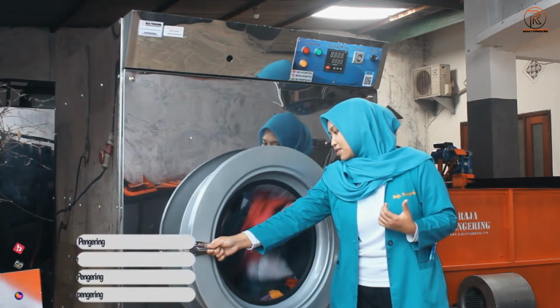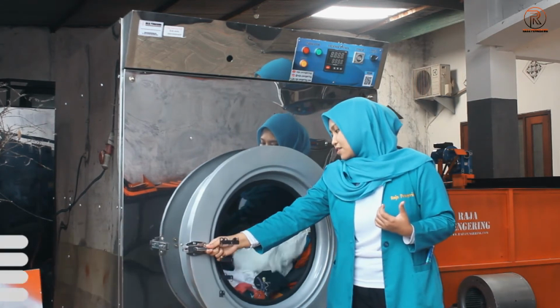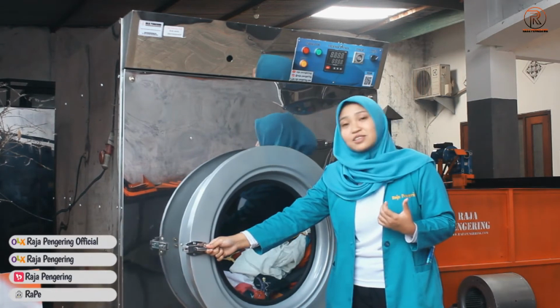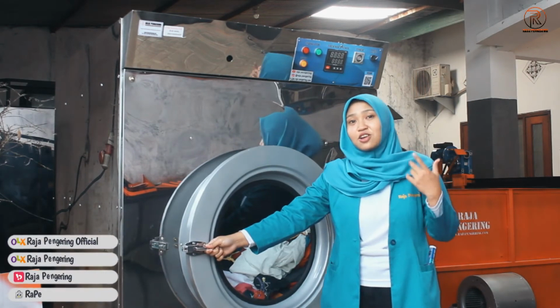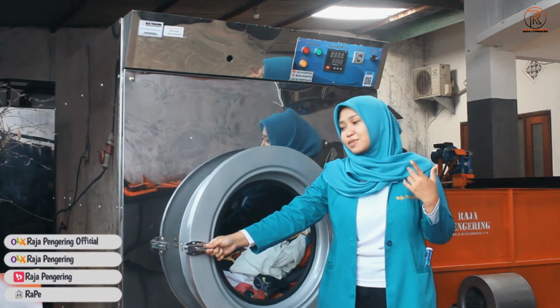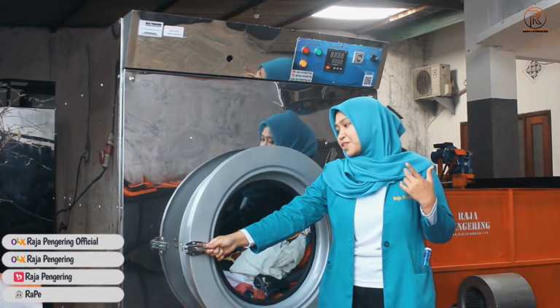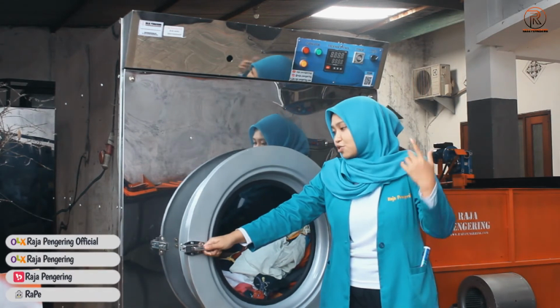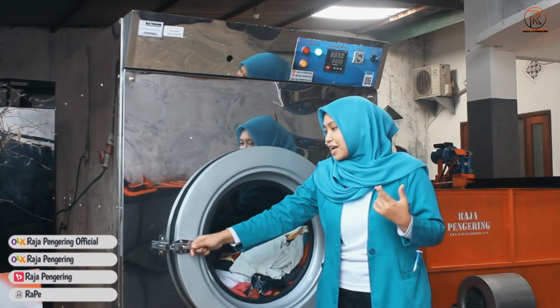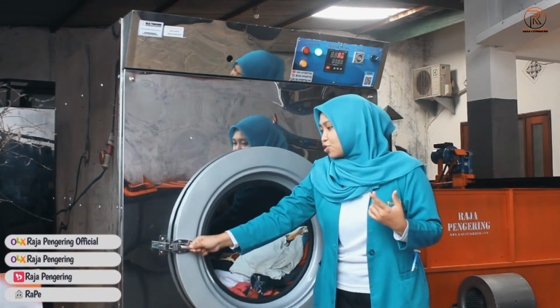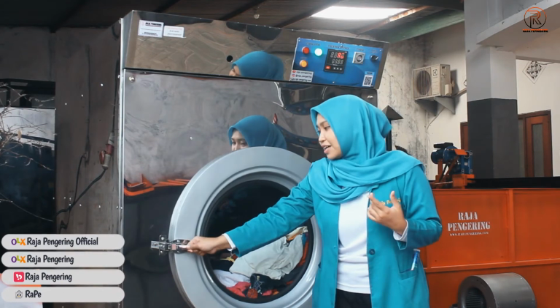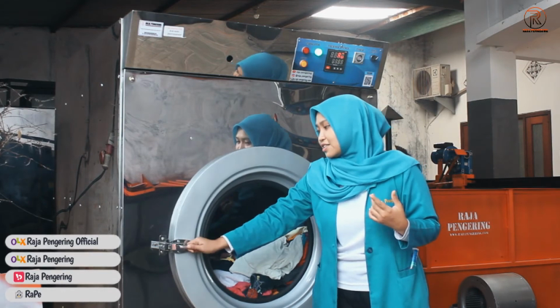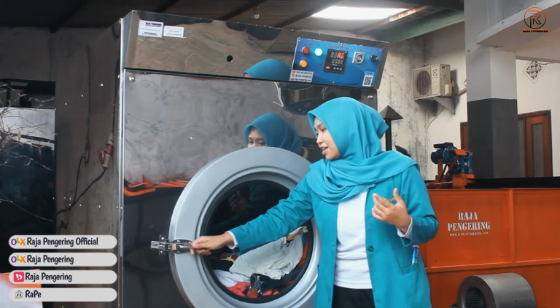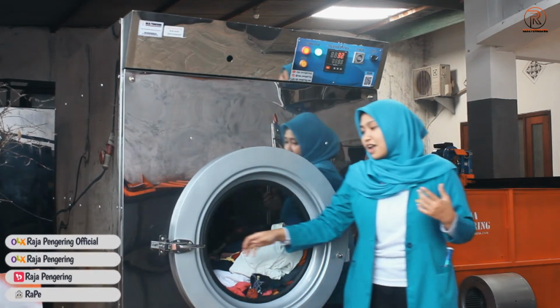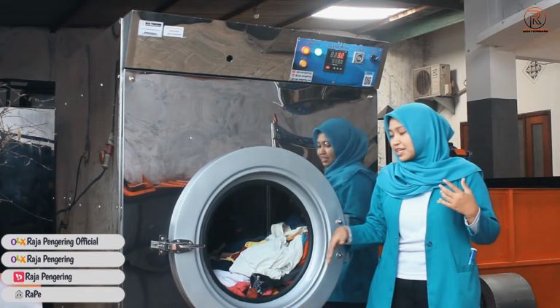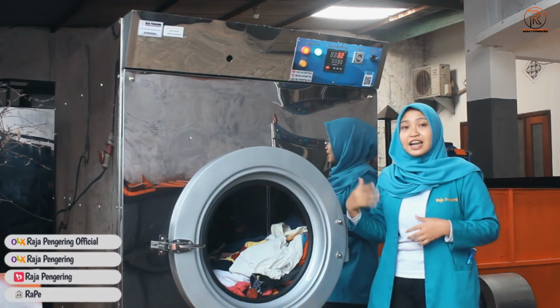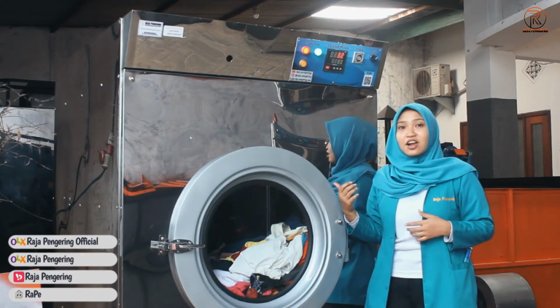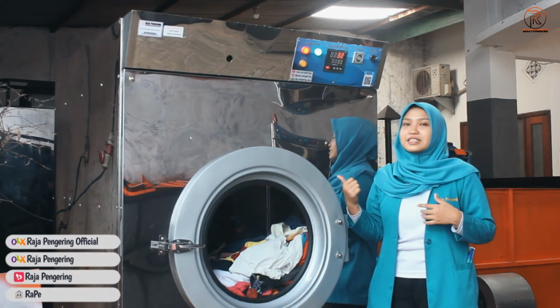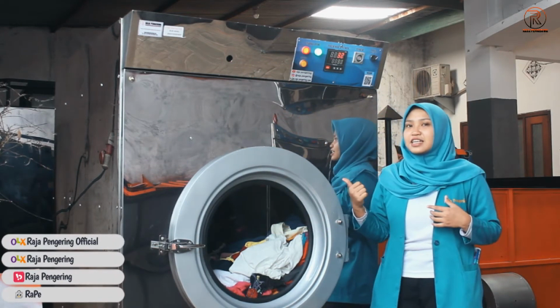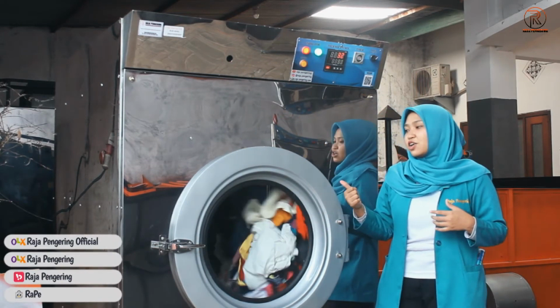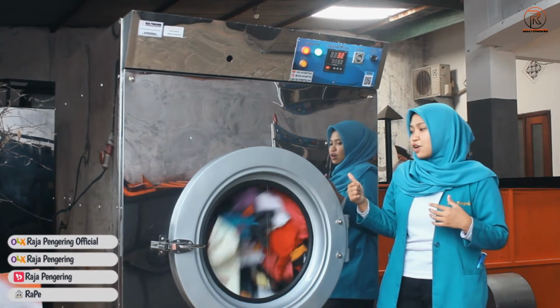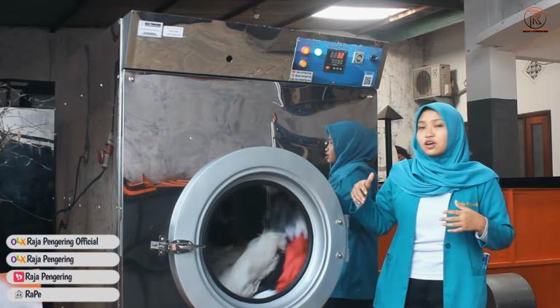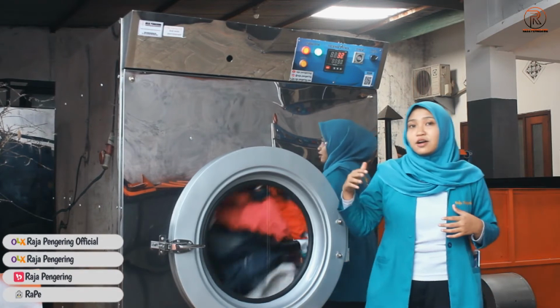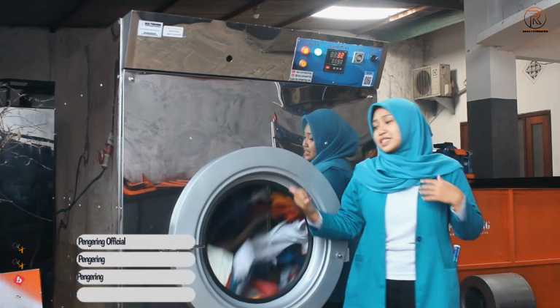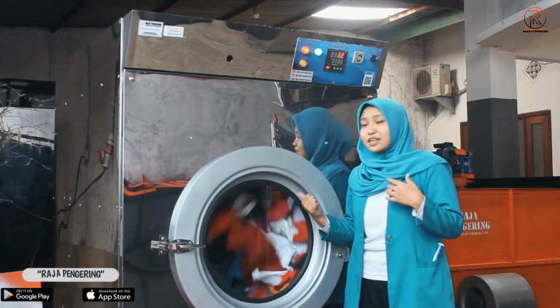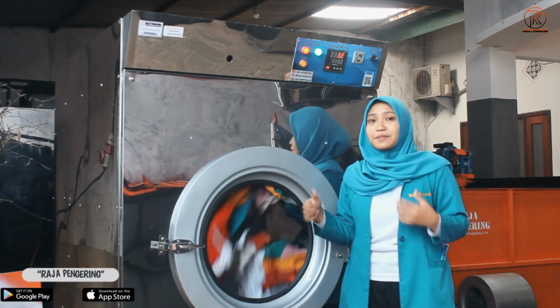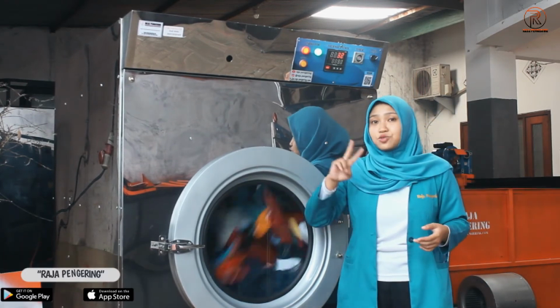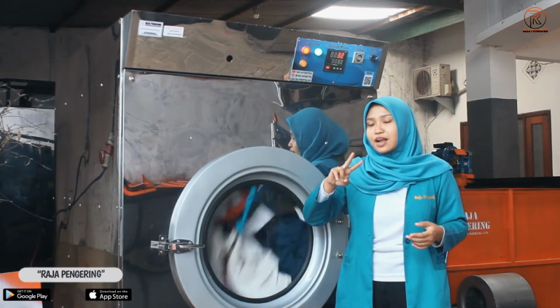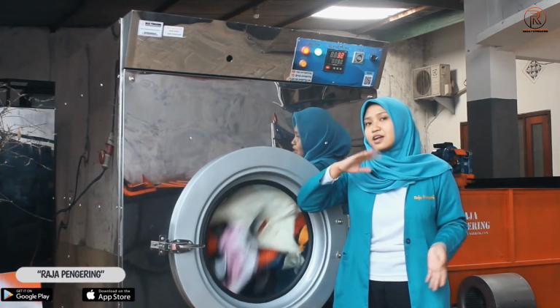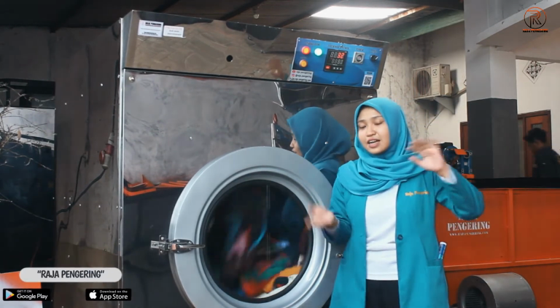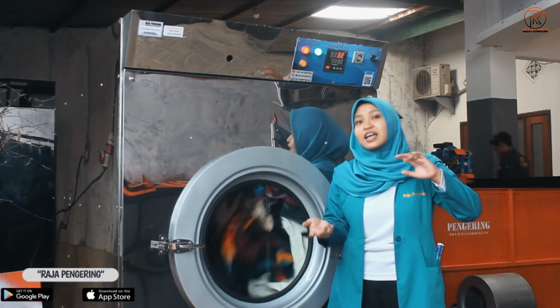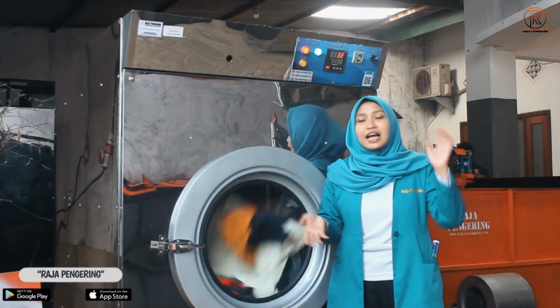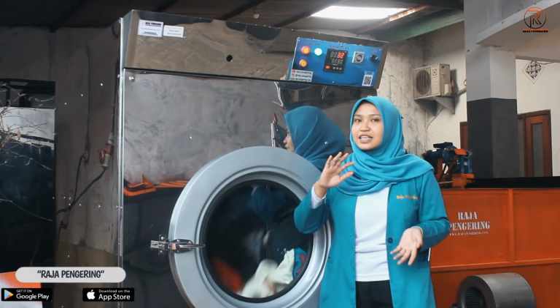Seperti ini, otomatis mati. Terus apabila nanti ditutup kembali, mesinnya akan nyala secara otomatis lagi. Terus juga untuk mesin kami, dilengkapi dengan dua putaran - bisa ke arah kanan dan ke arah kiri.